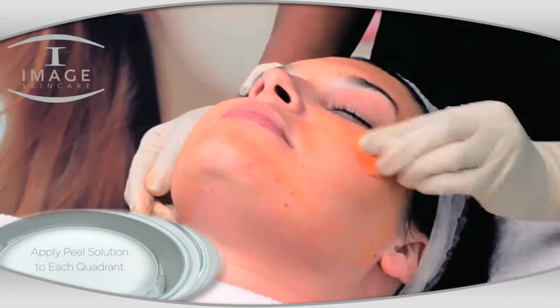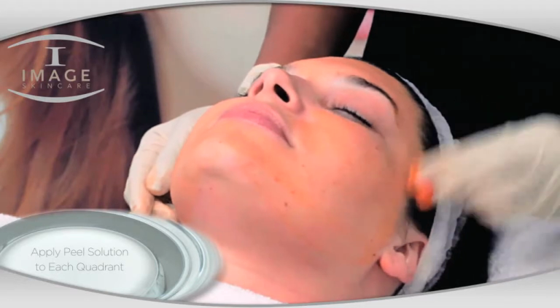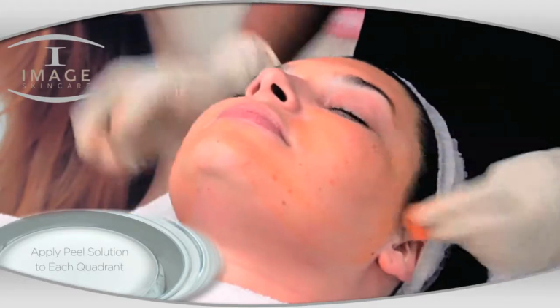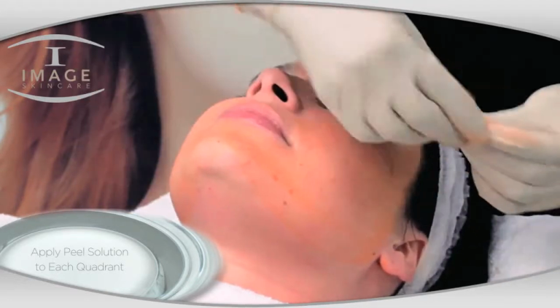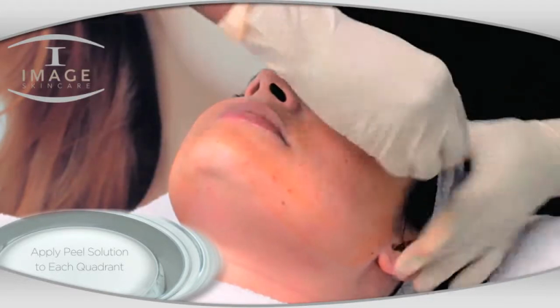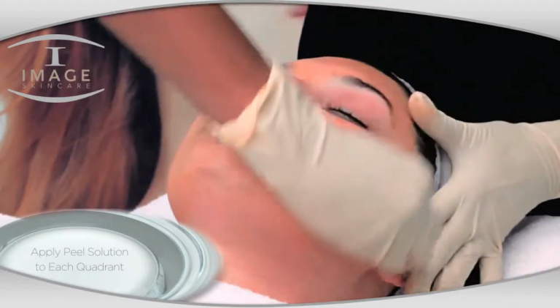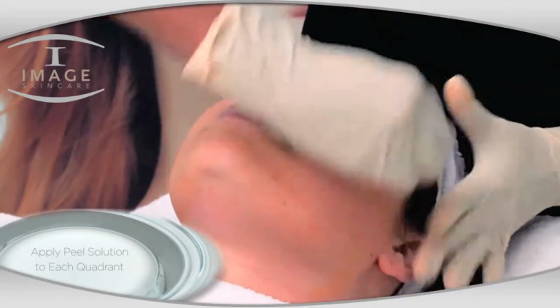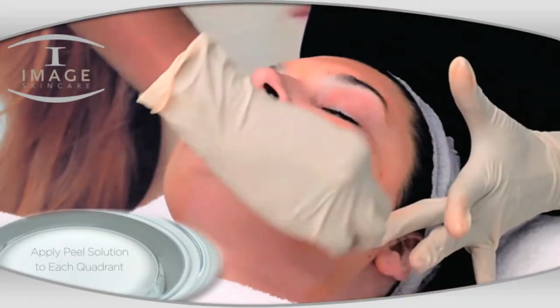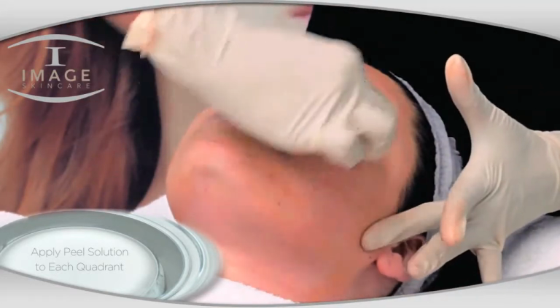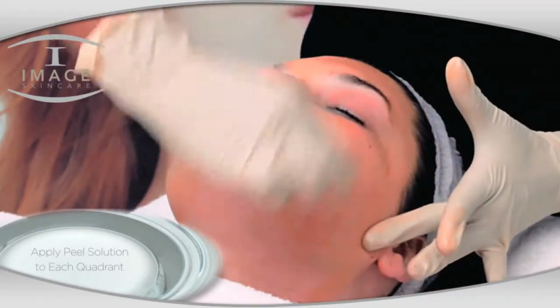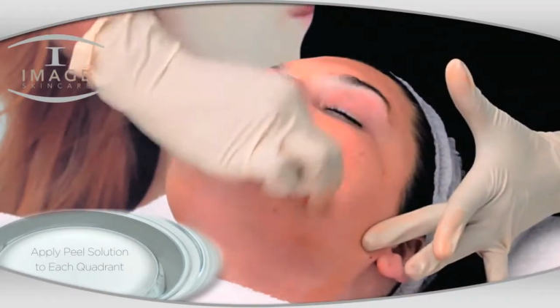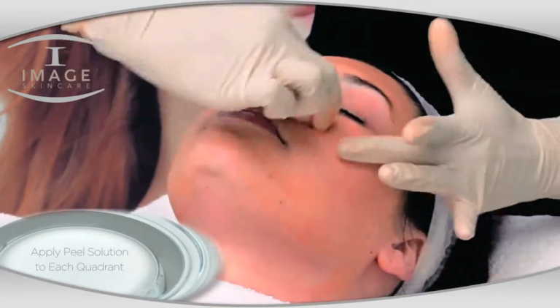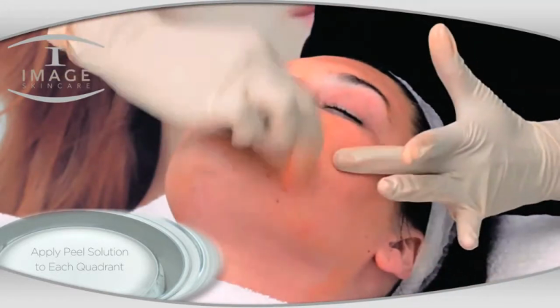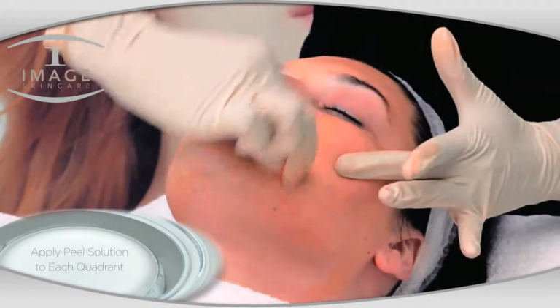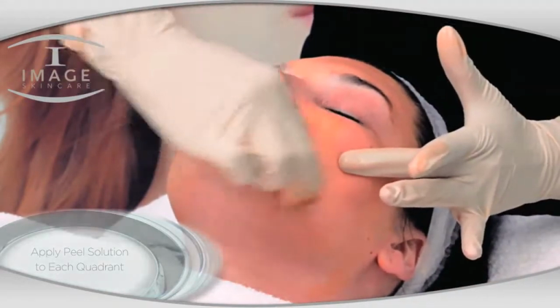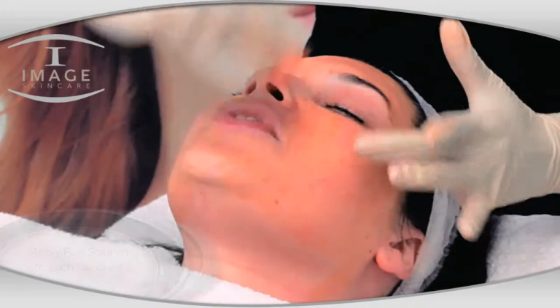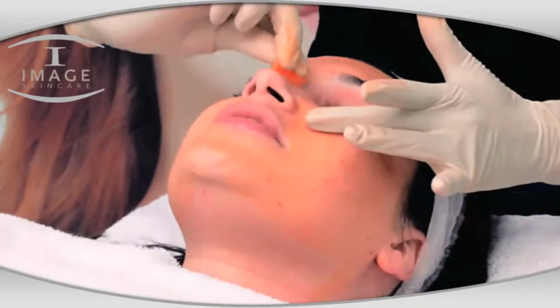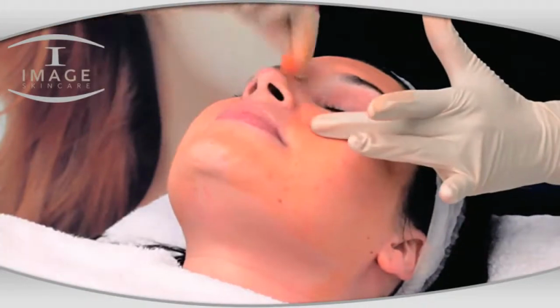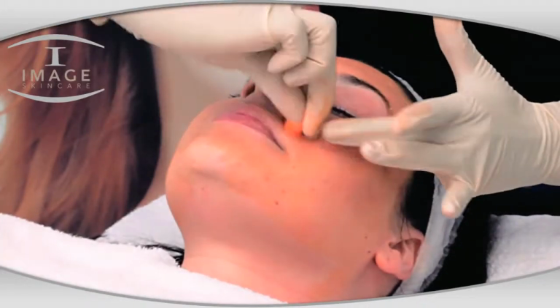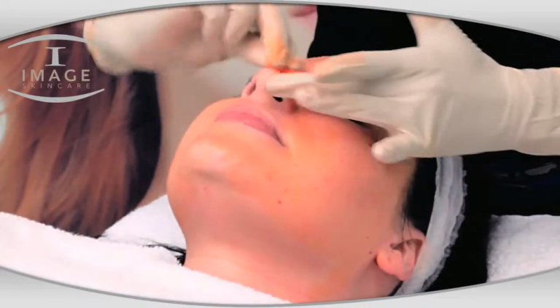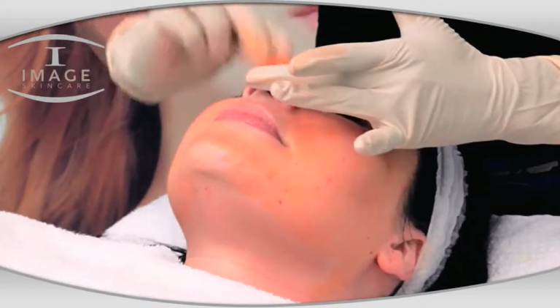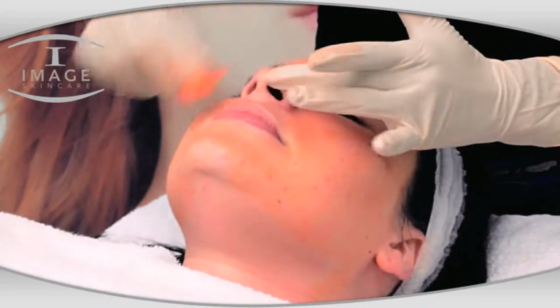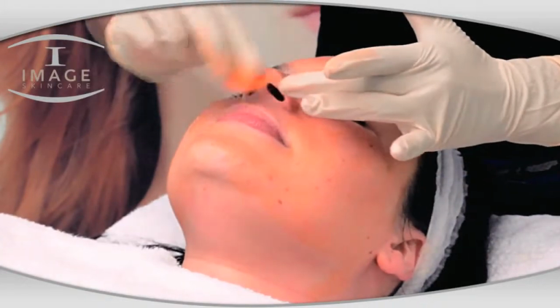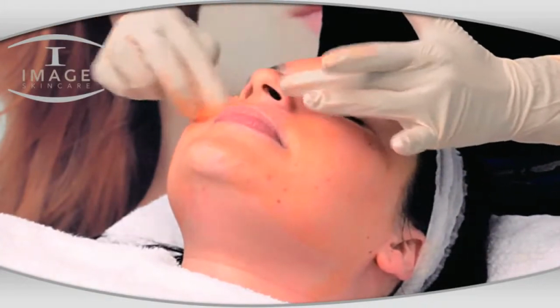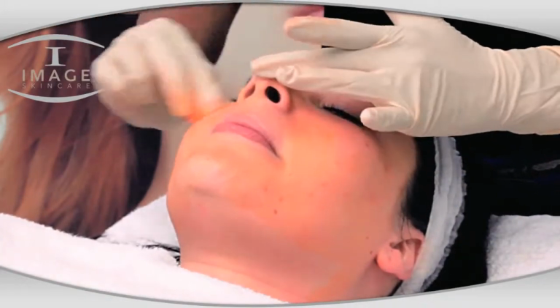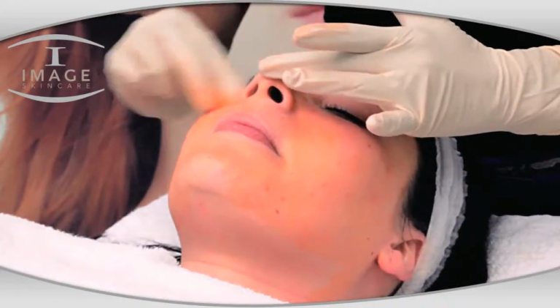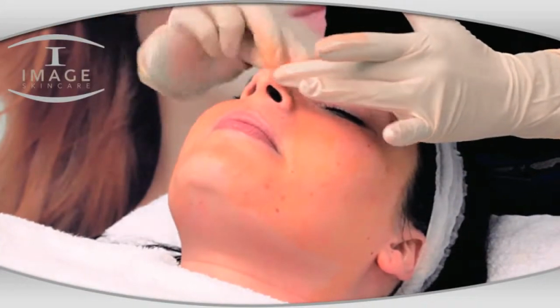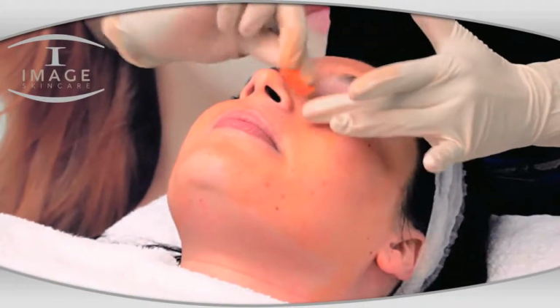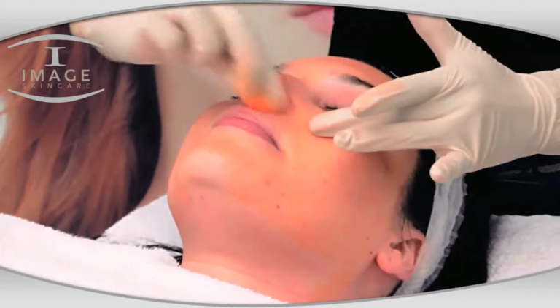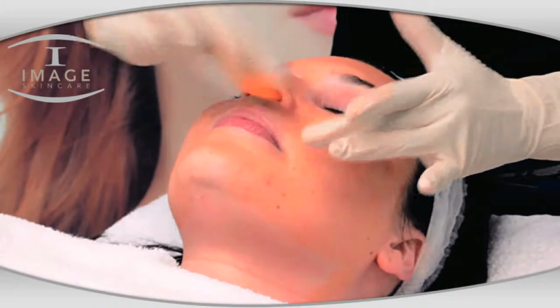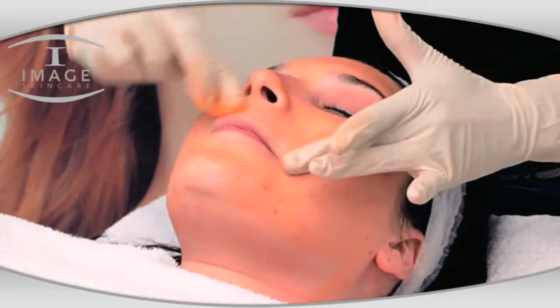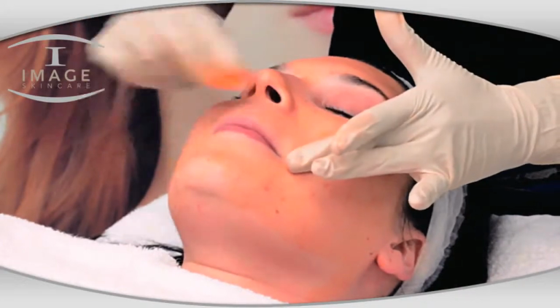Do not neutralize. This peel solution is self-neutralizing. Up to three coats can be applied to the face, waiting five to seven minutes between each layer. Limit the neck to one coat only.